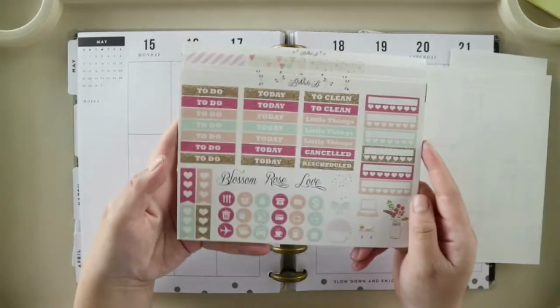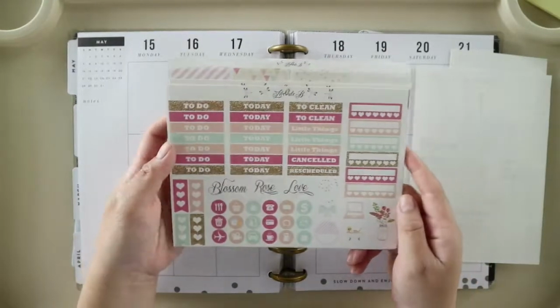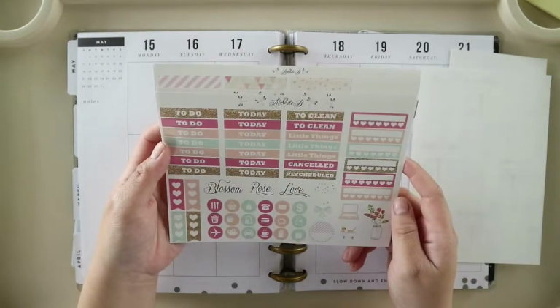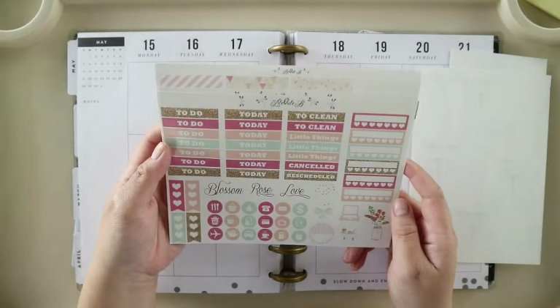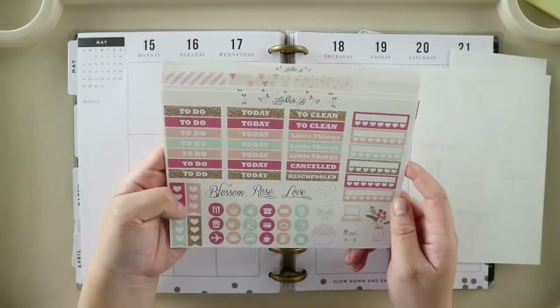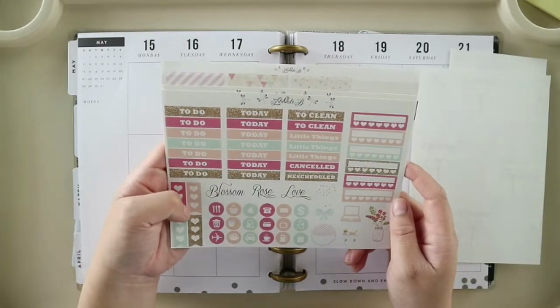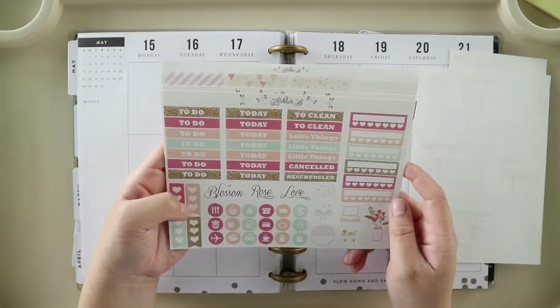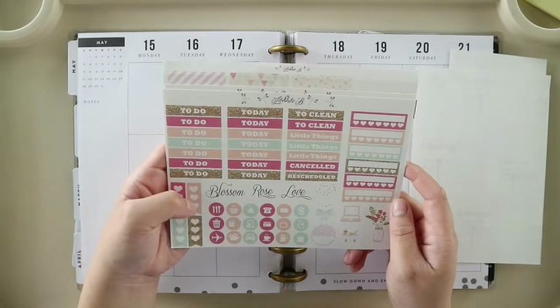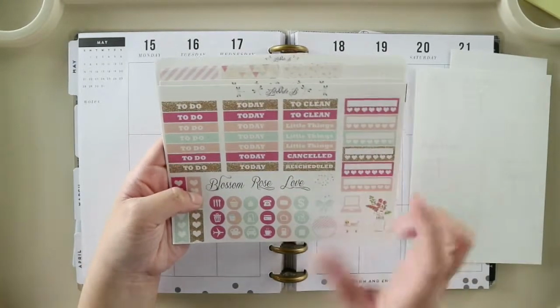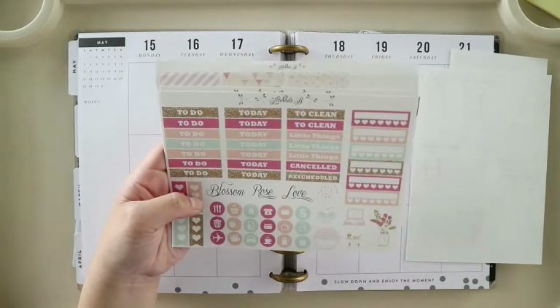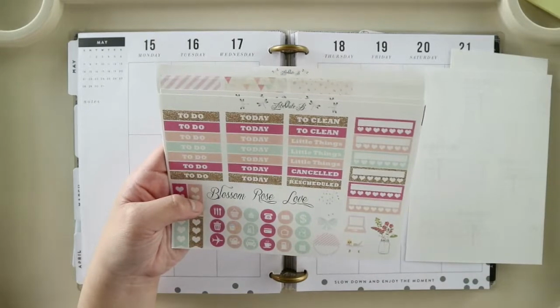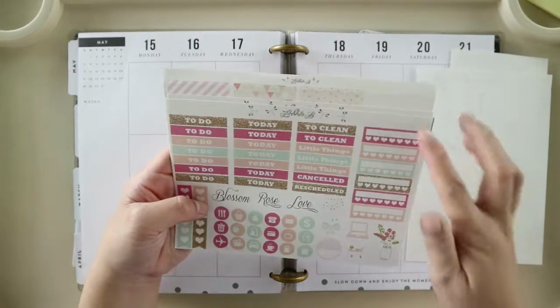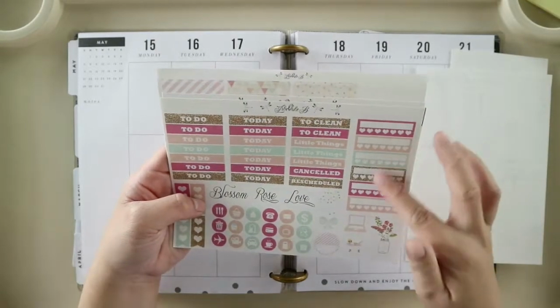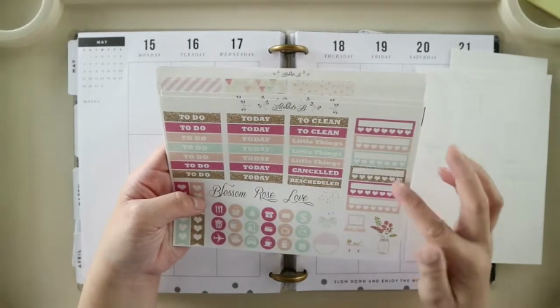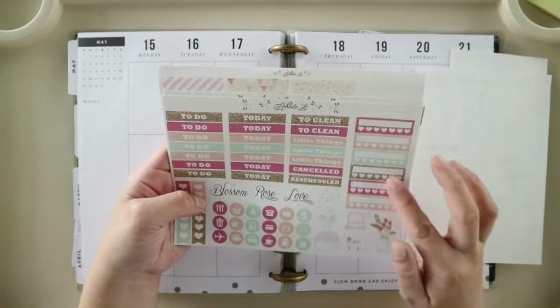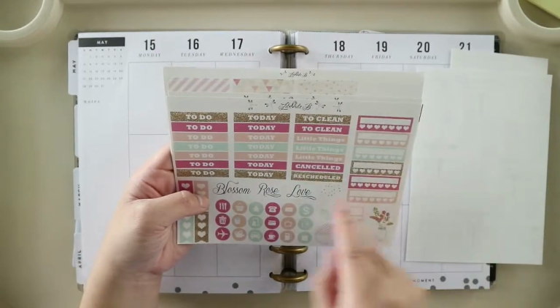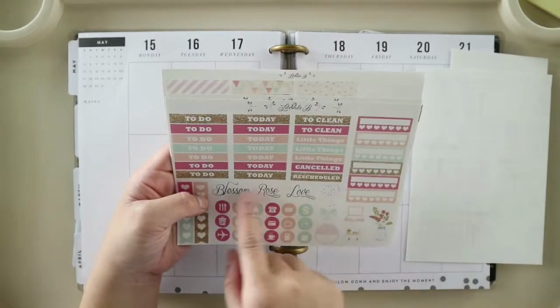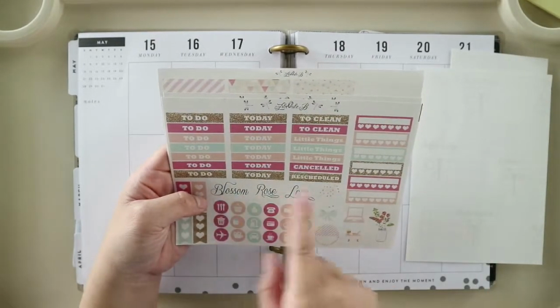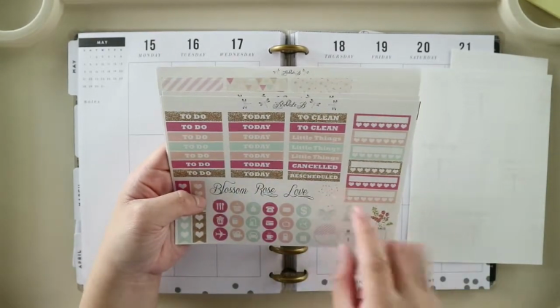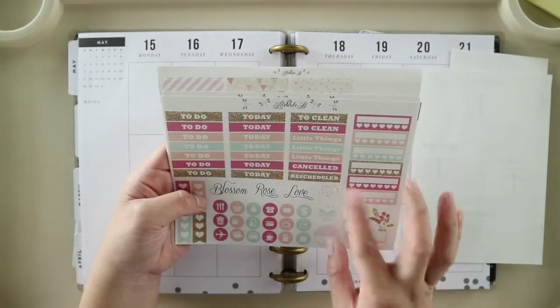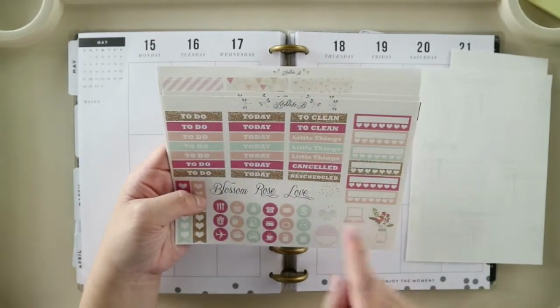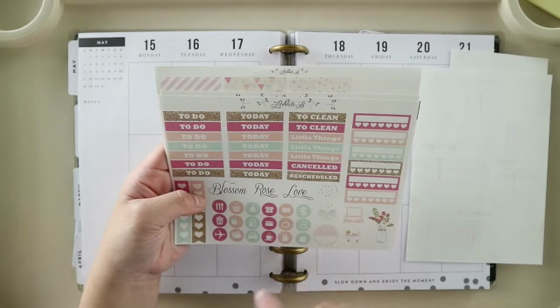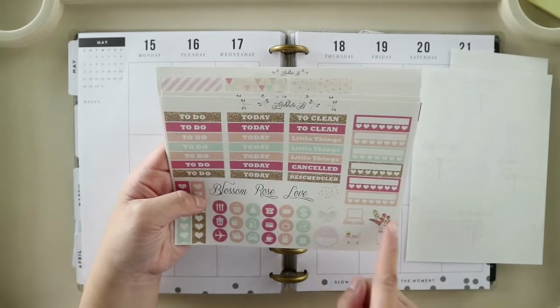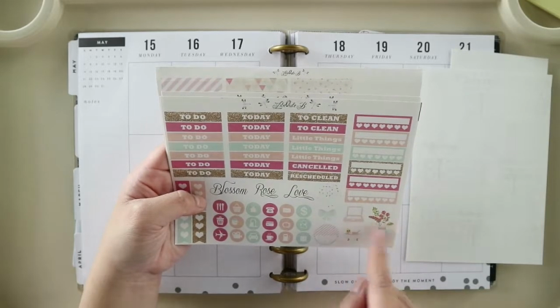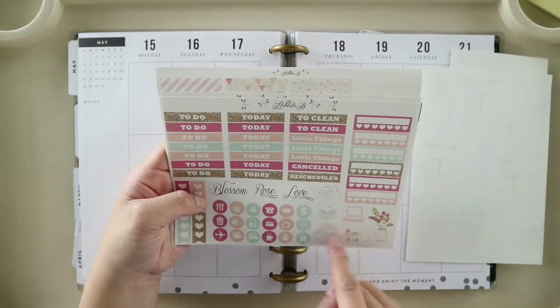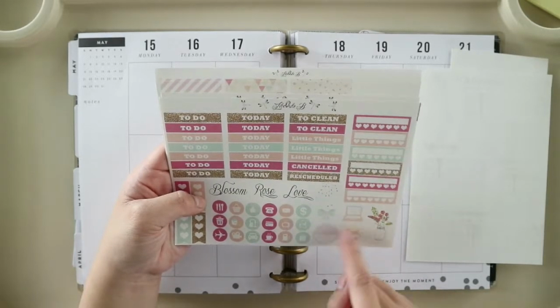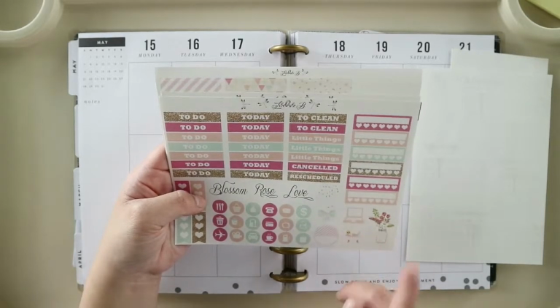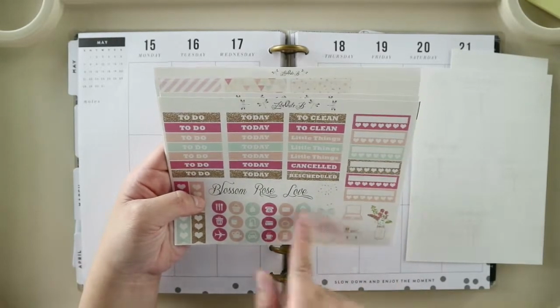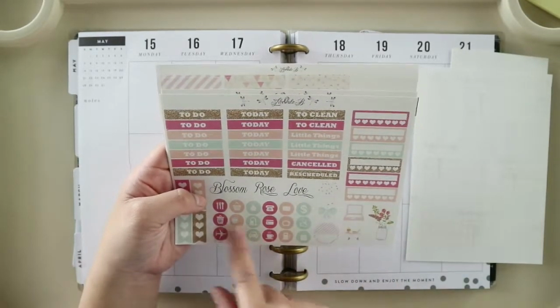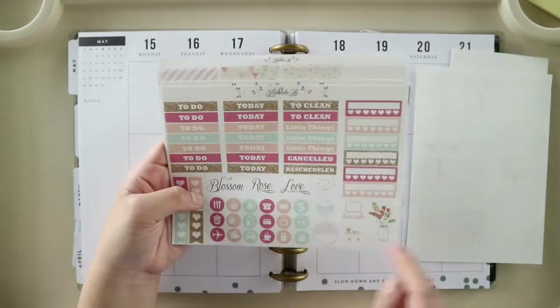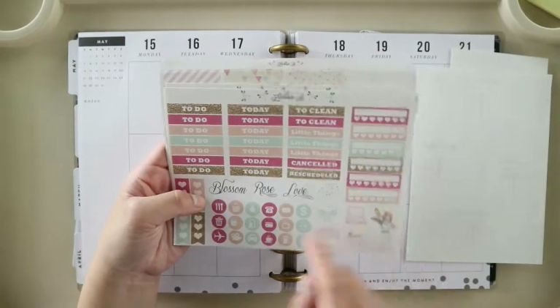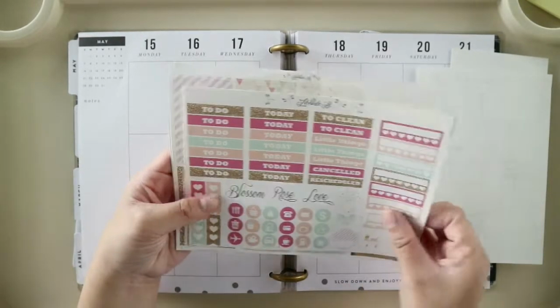You have your headers, half checklists, a bunch of habit trackers, deco, some round labels, a ribbon, functional stickers, and some icons.